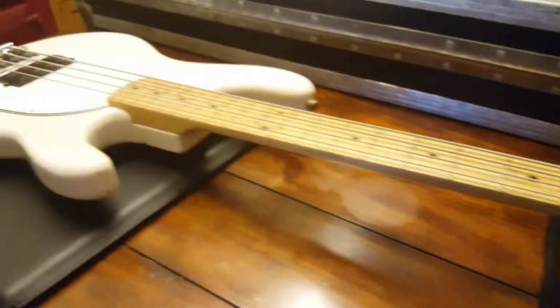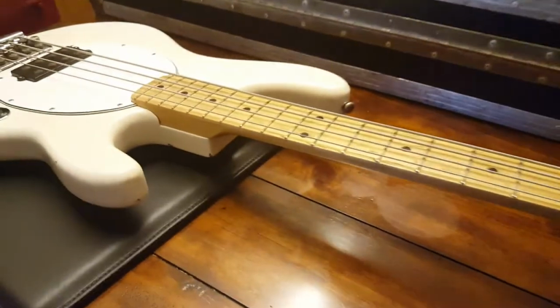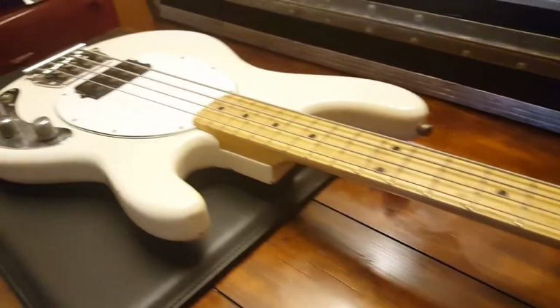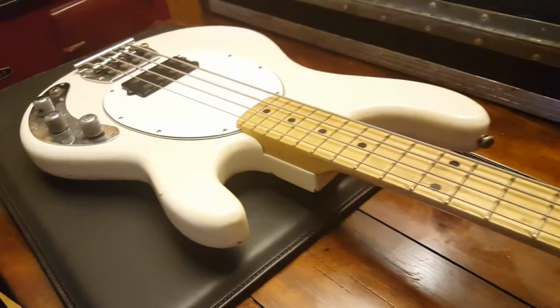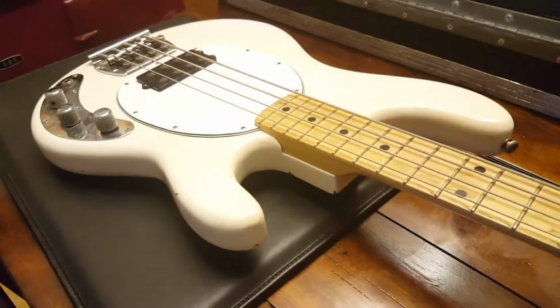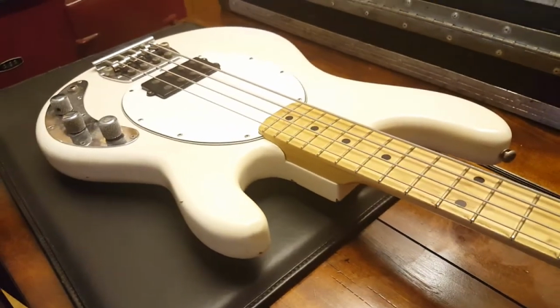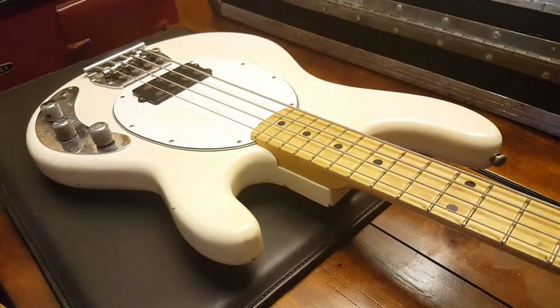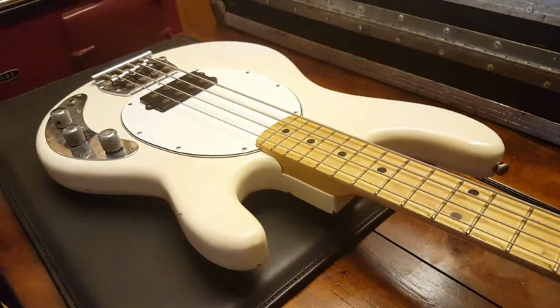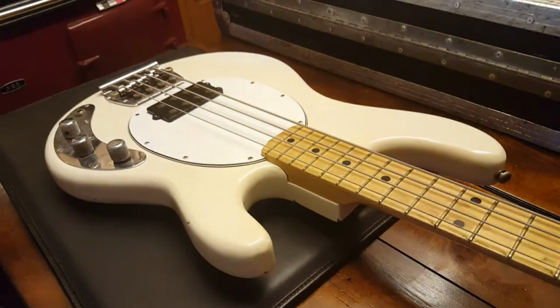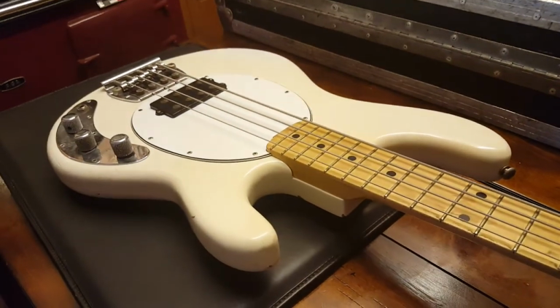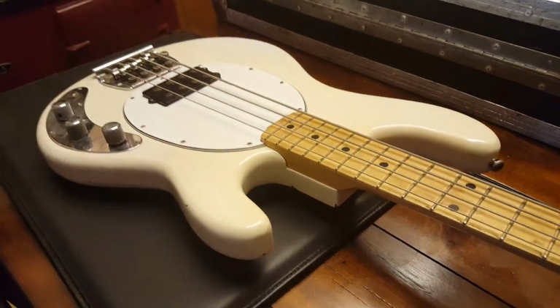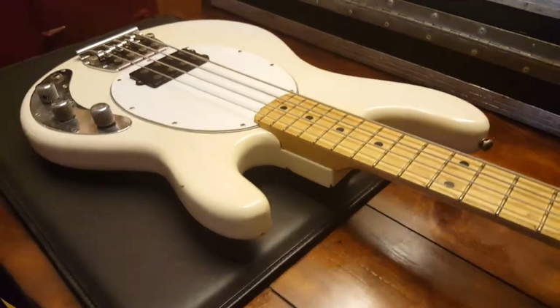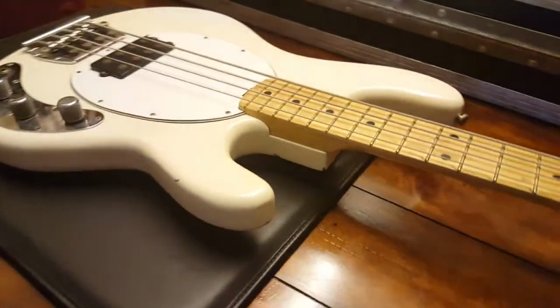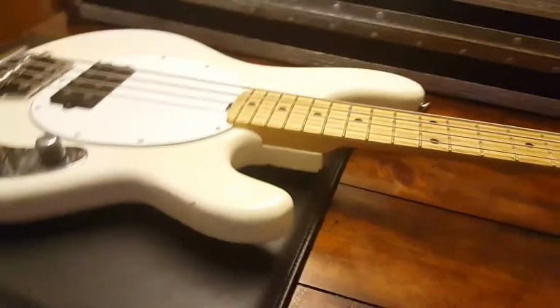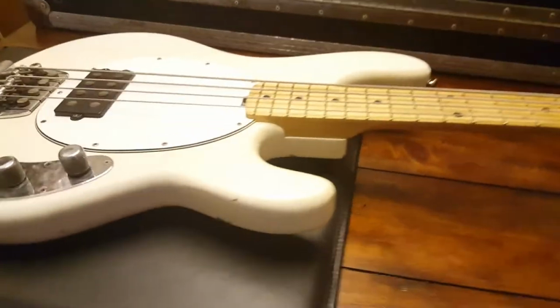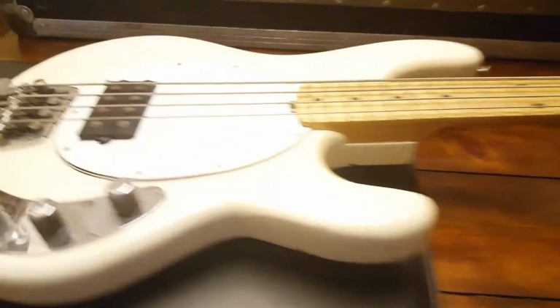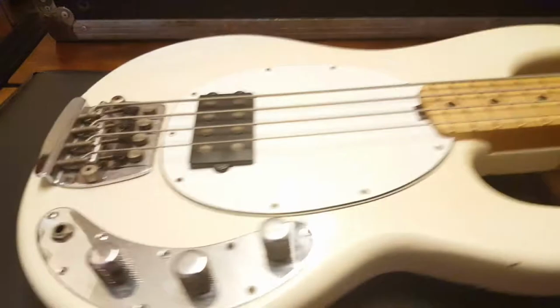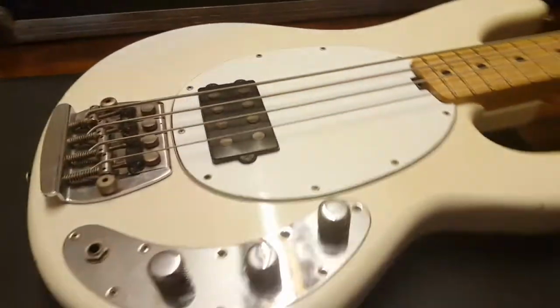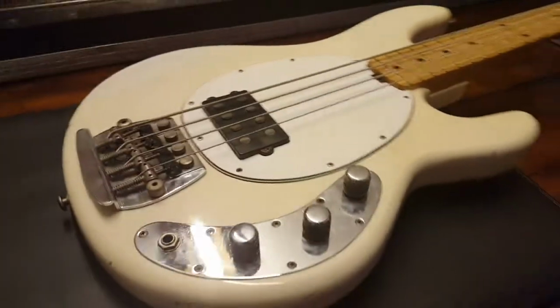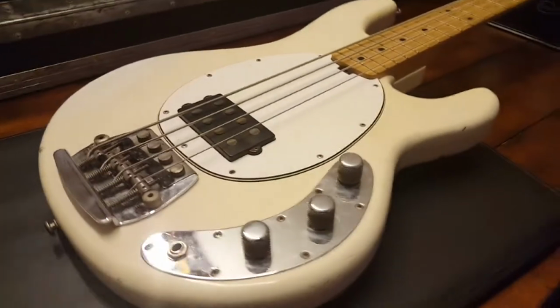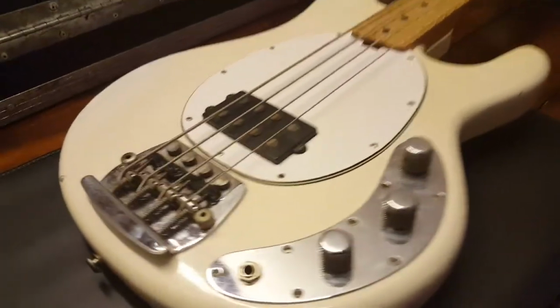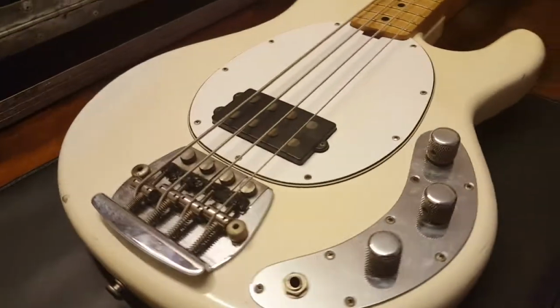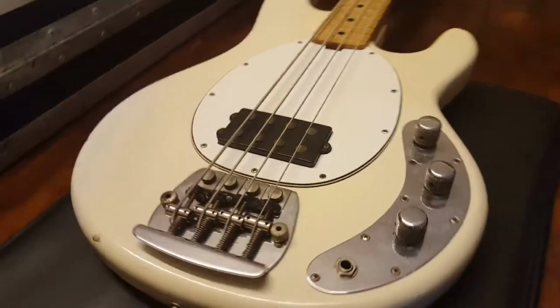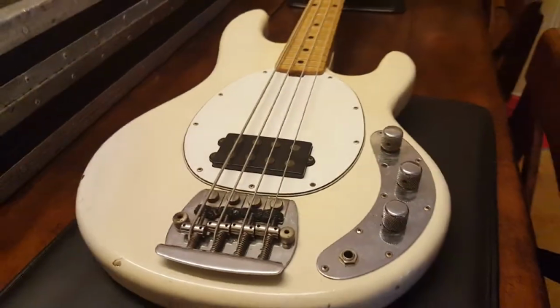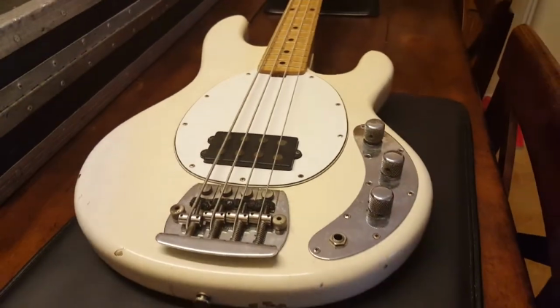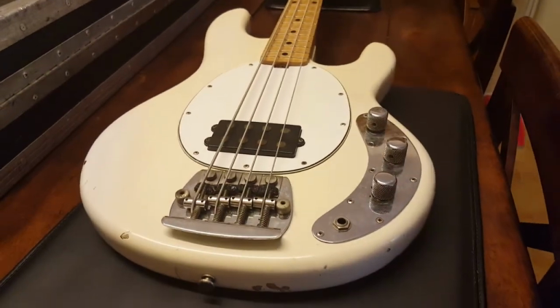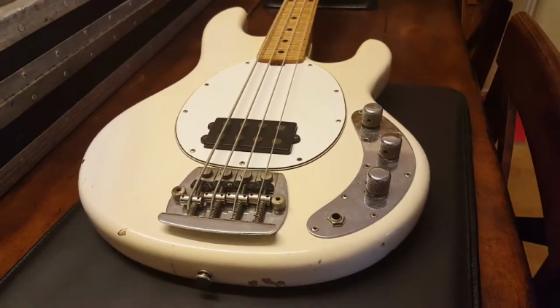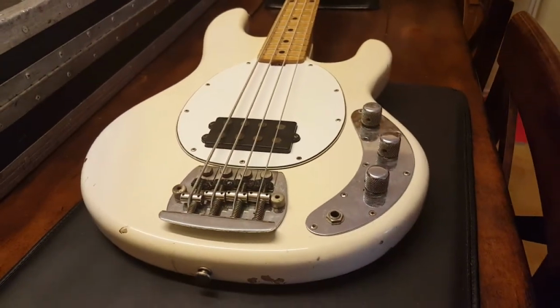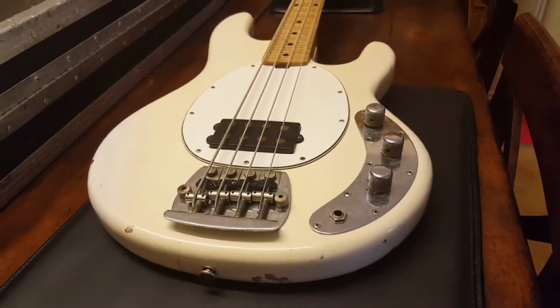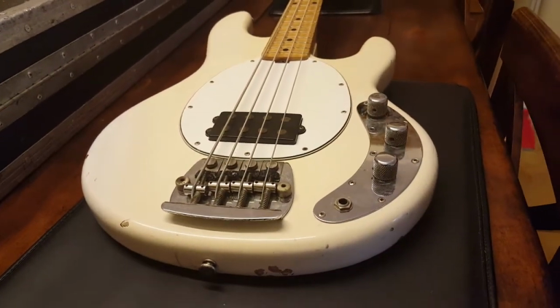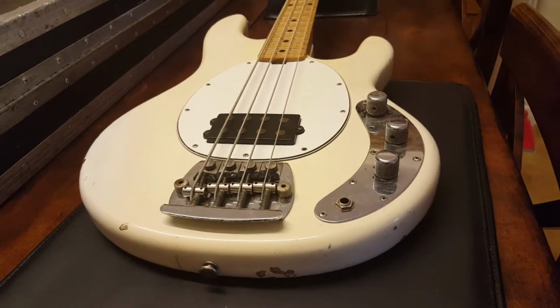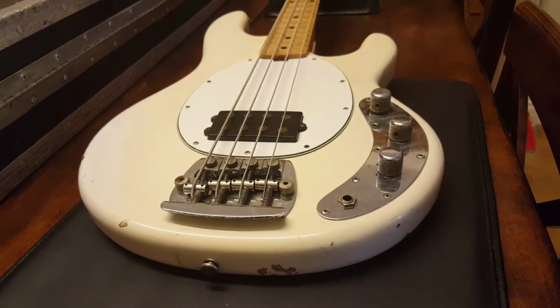The build quality is rock solid. You don't really need to mess with it — if it ain't broke, don't fix it. There's not much that's really changed with these basses over the years. This is an iconic design and sound.